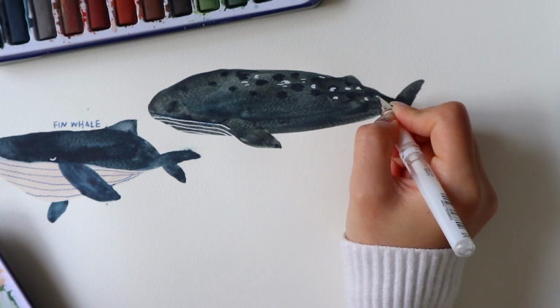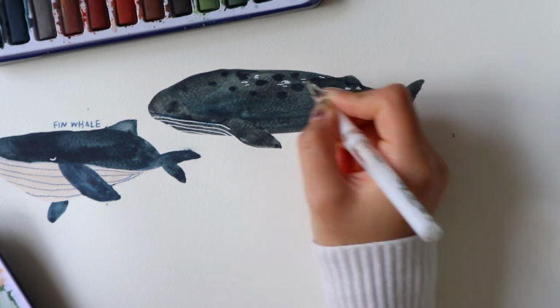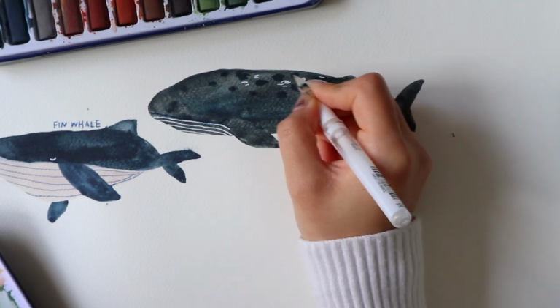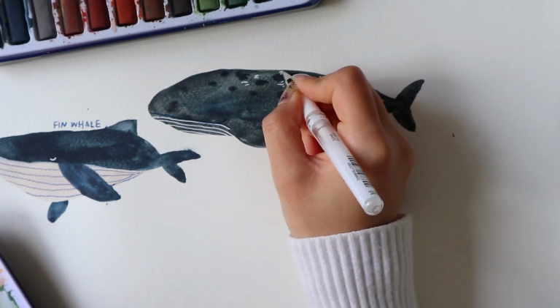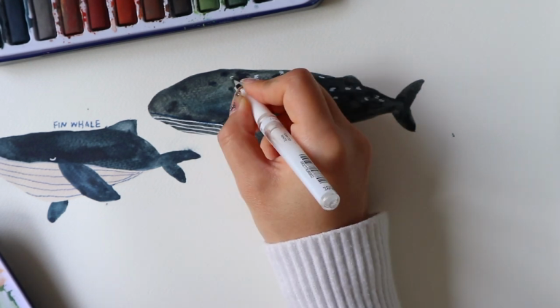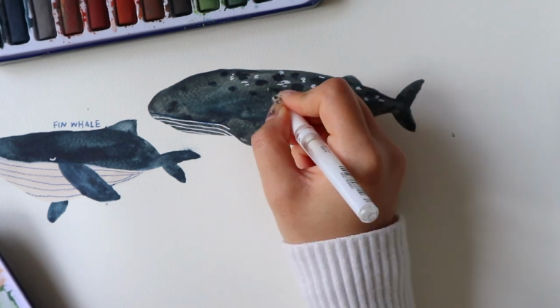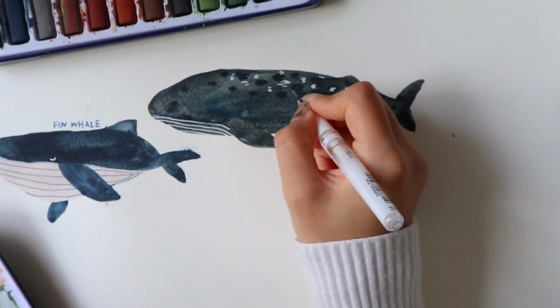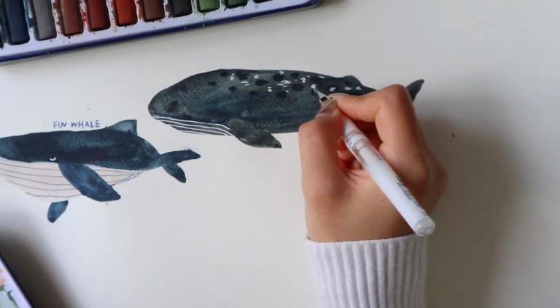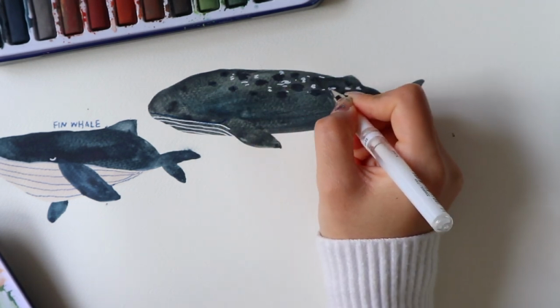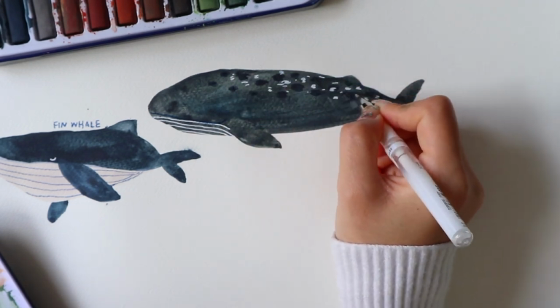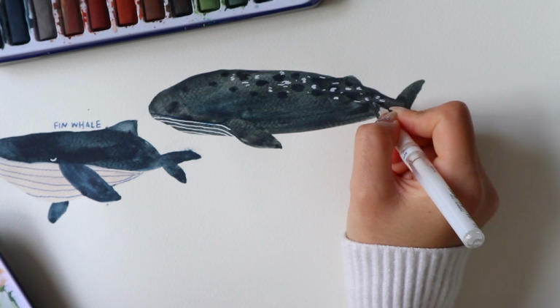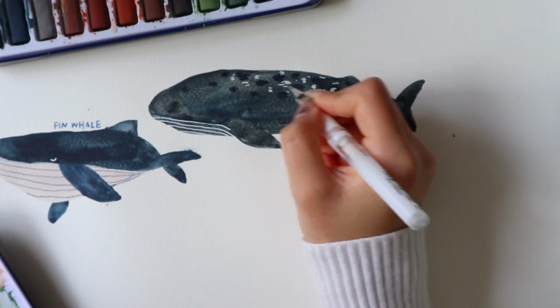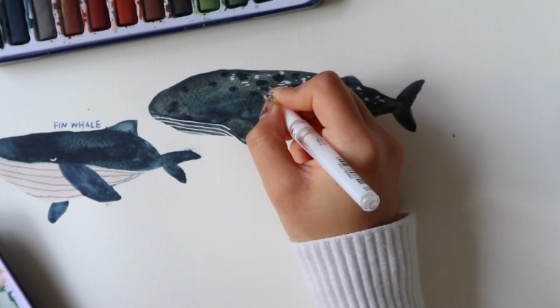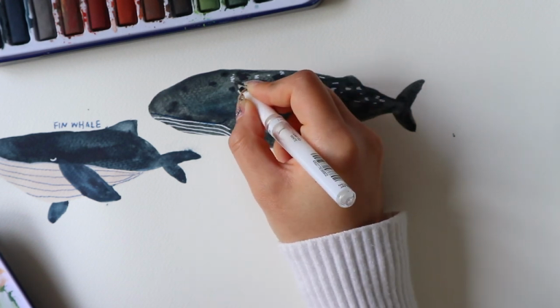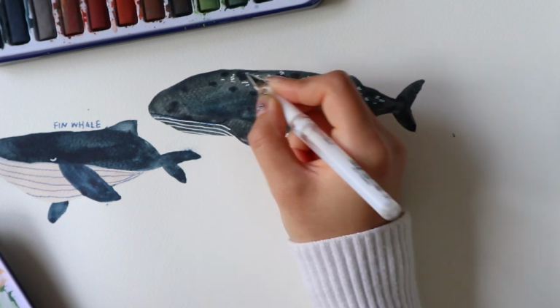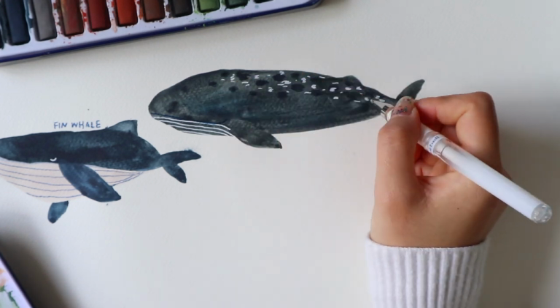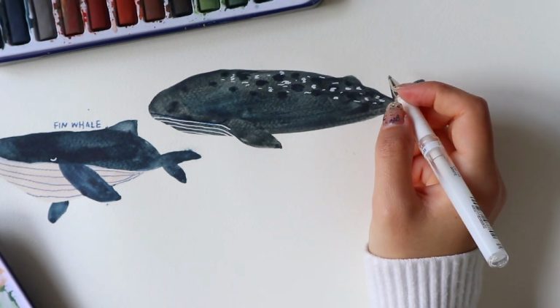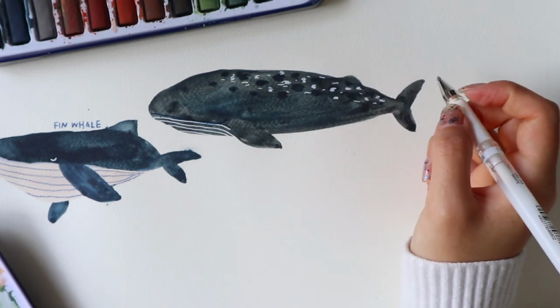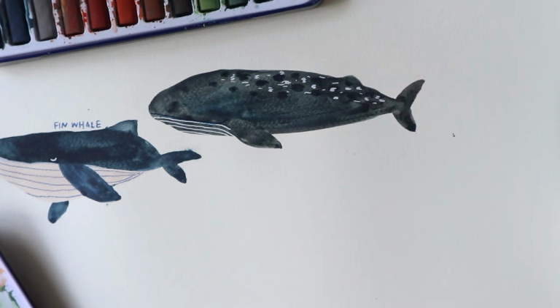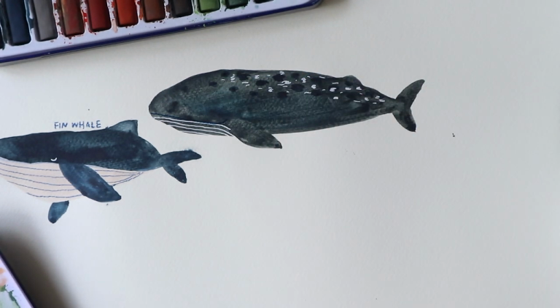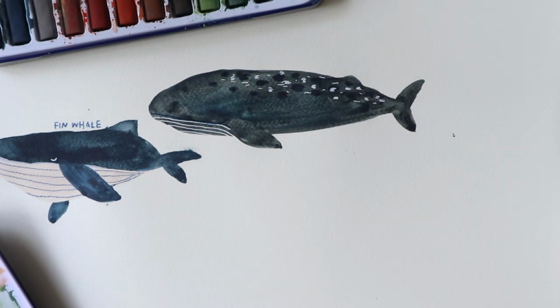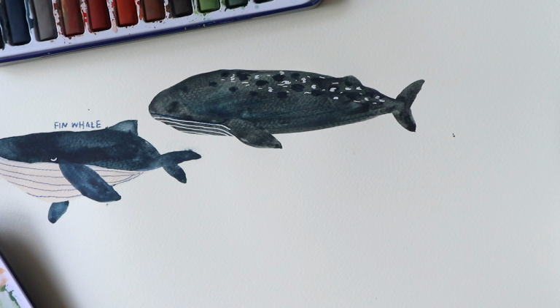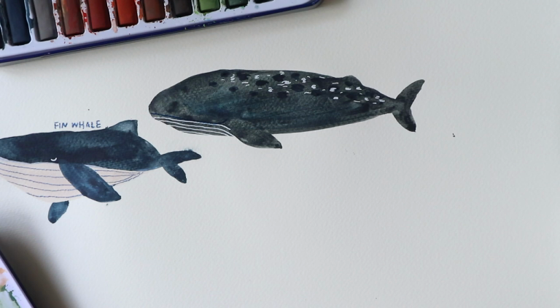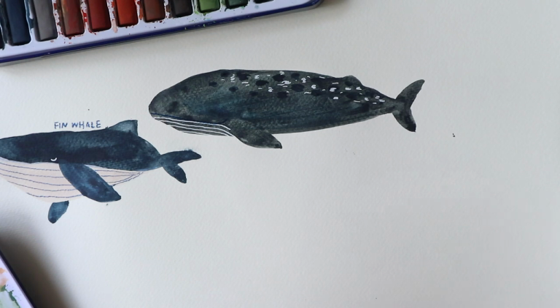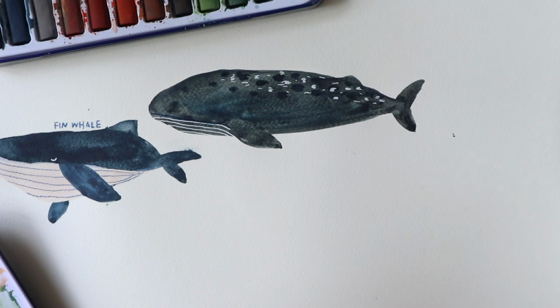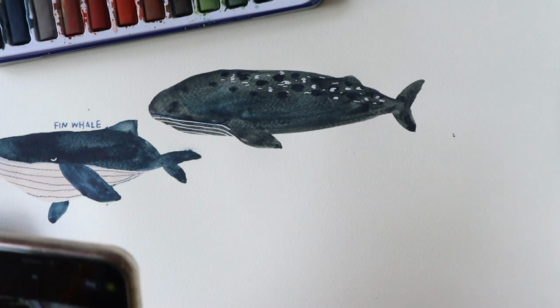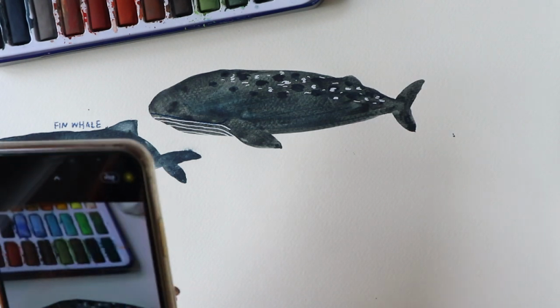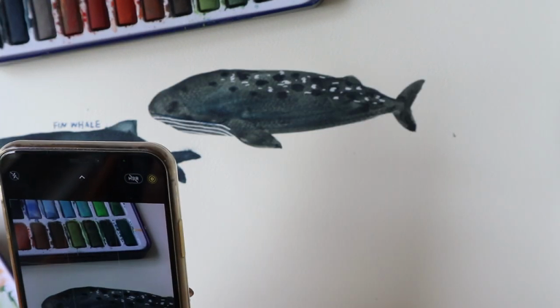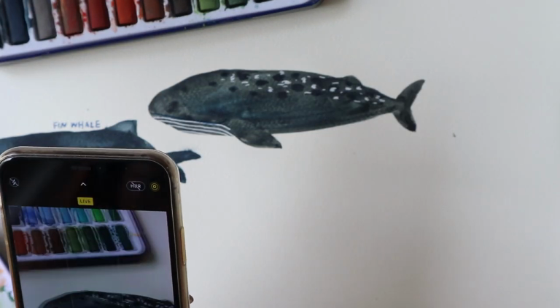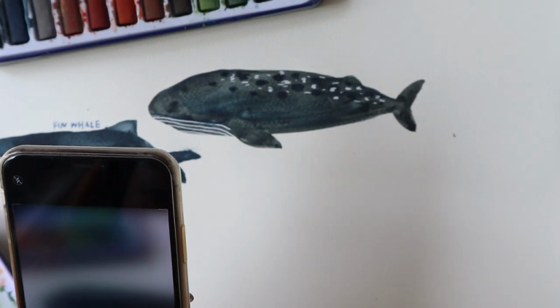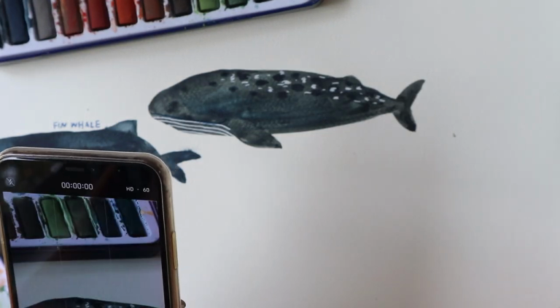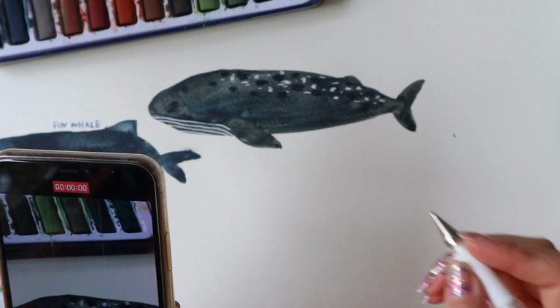That's just how I like to draw mine. But if you decide to draw a light coloured whale — for example if you chose light blue instead of the dark colours that I have — you could definitely use a dark coloured pencil for the grooves under its mouth.